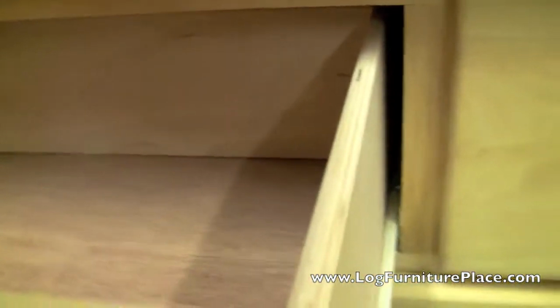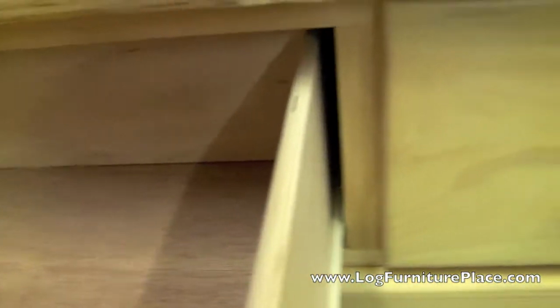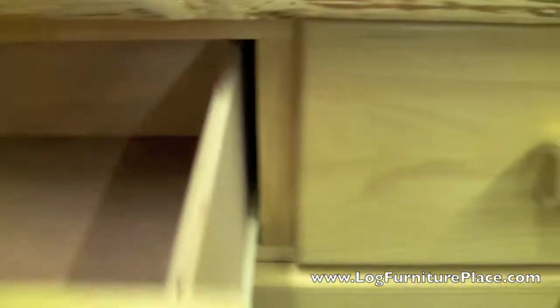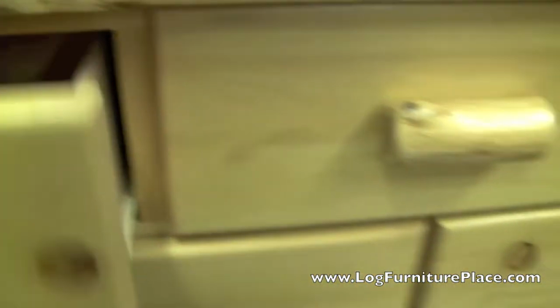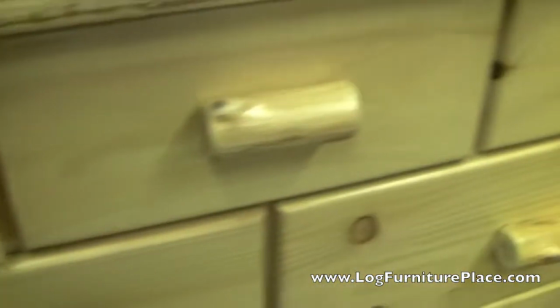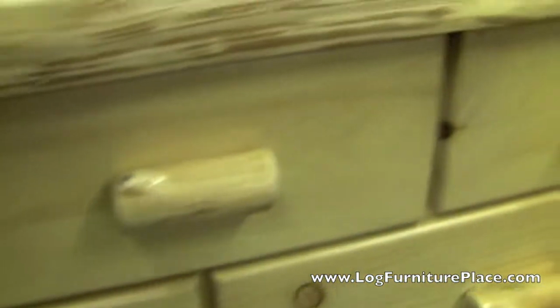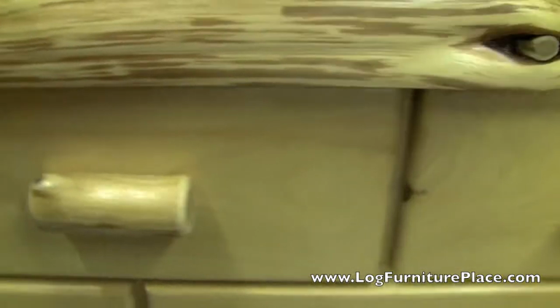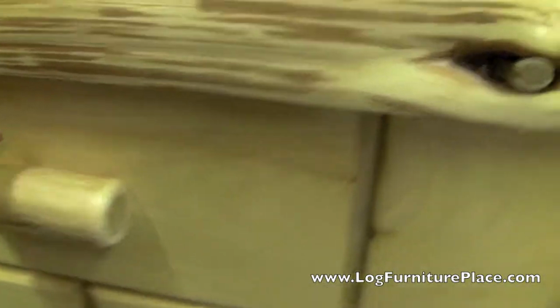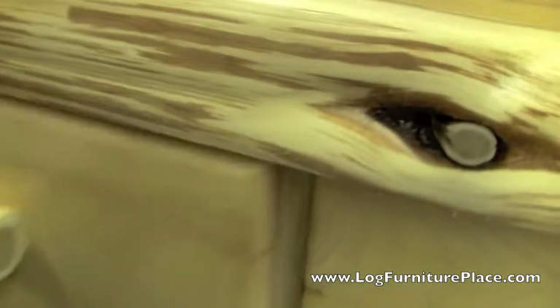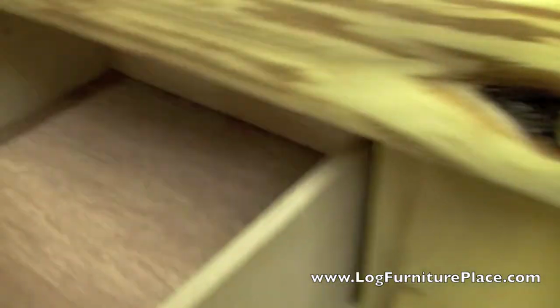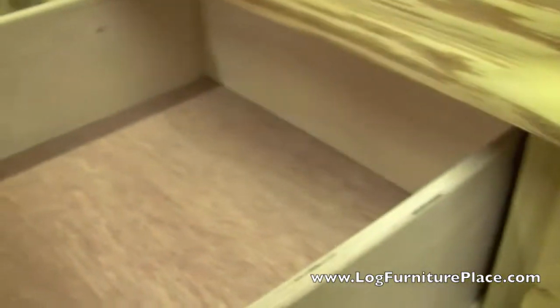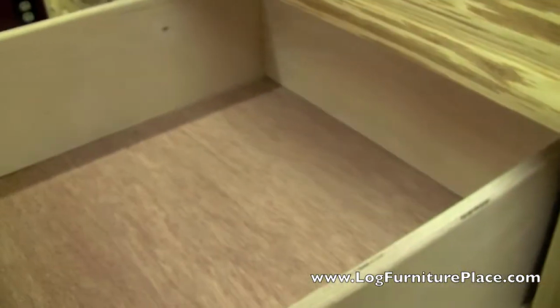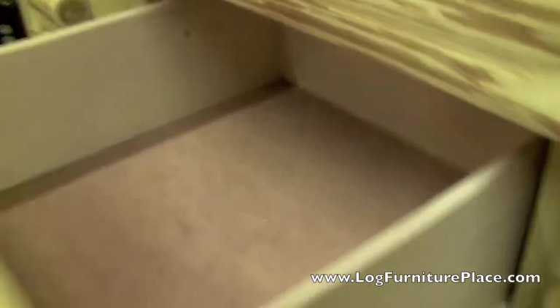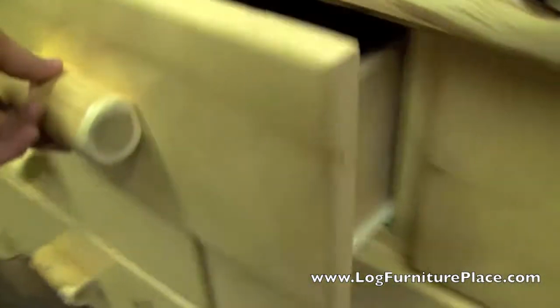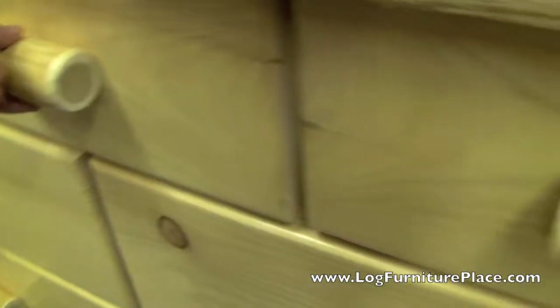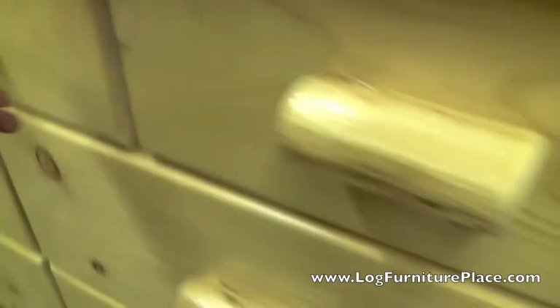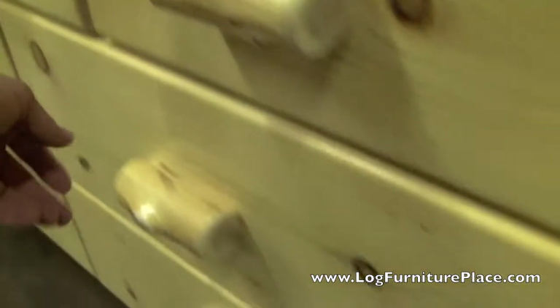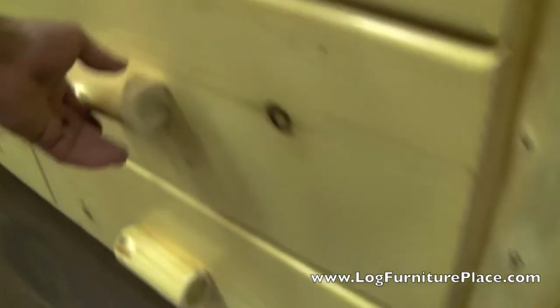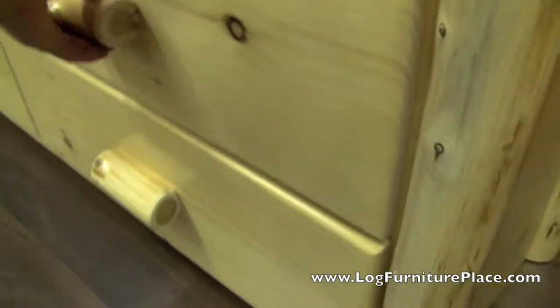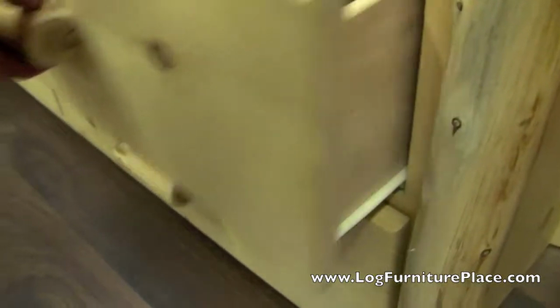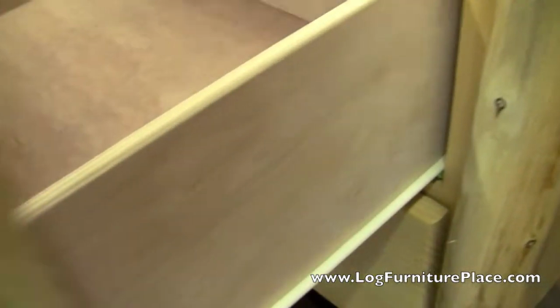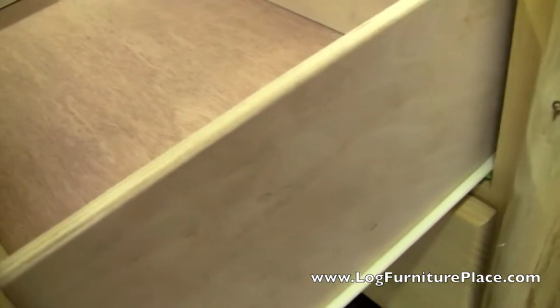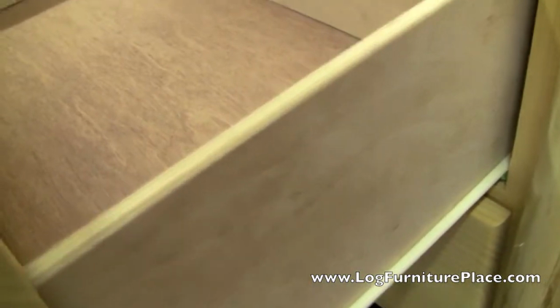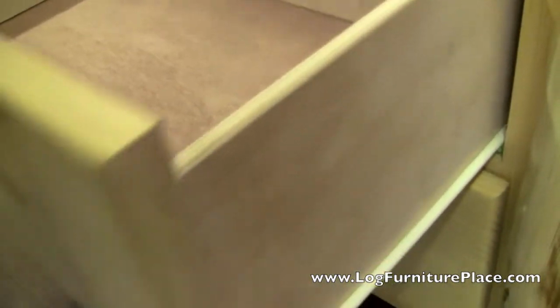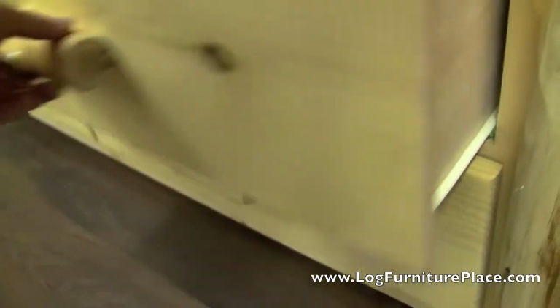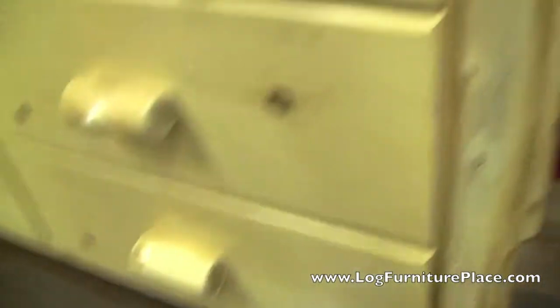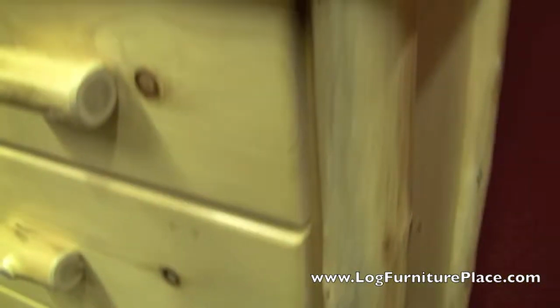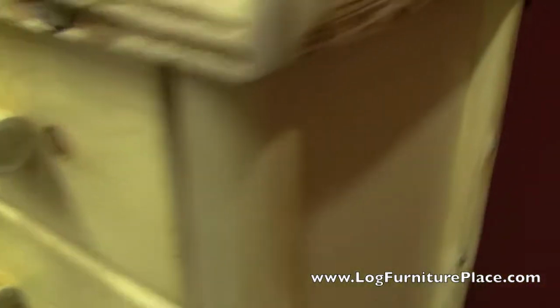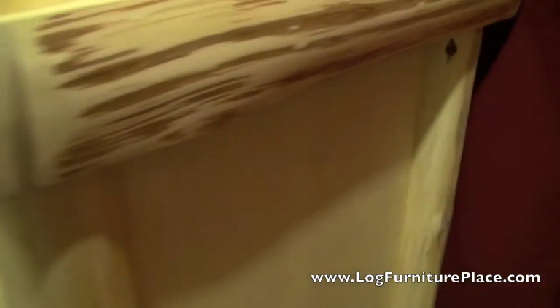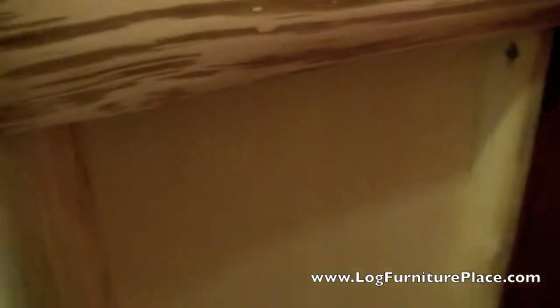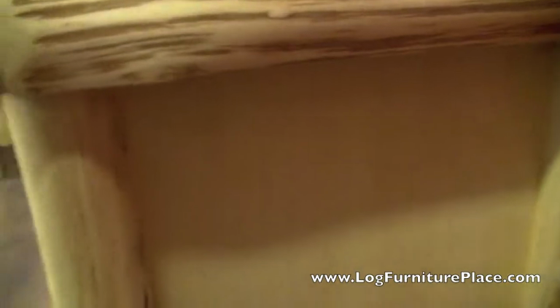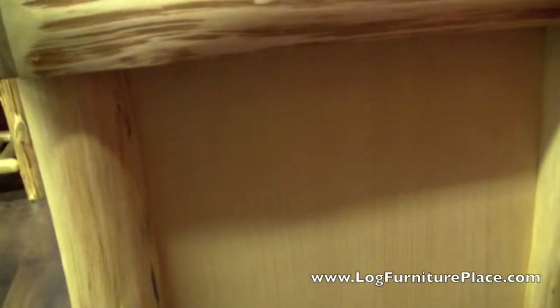The drawers are nice and deep with plenty of storage, and you can order the dresser in a clear finish or in a honey finish. The honey finish will be a little bit darker and will give the wood an aged appearance.